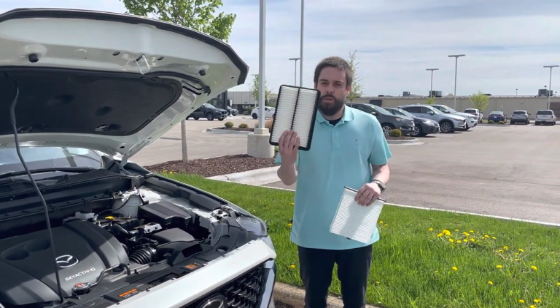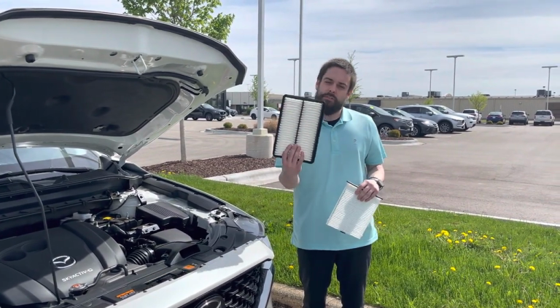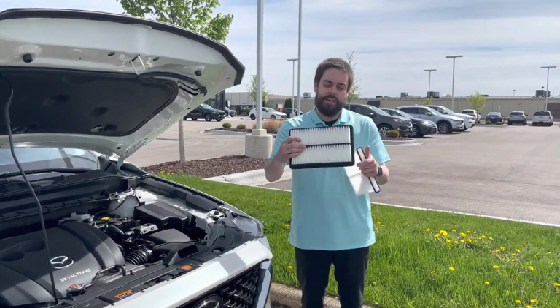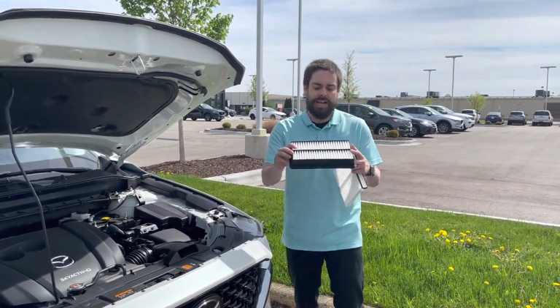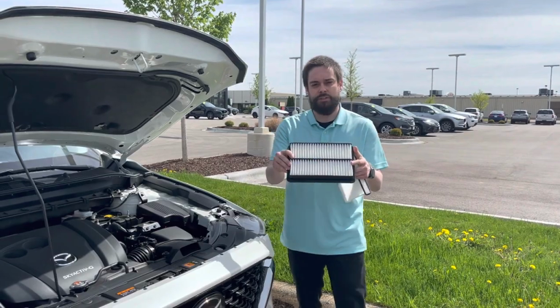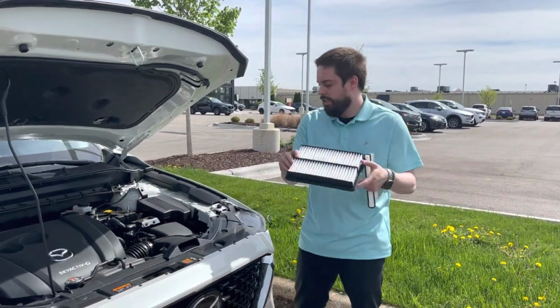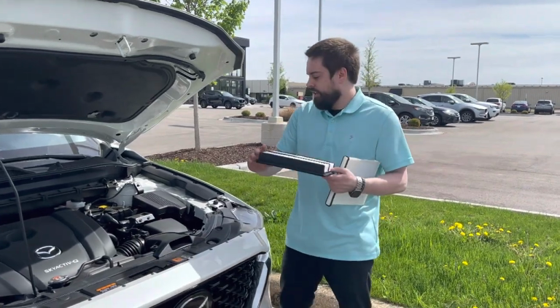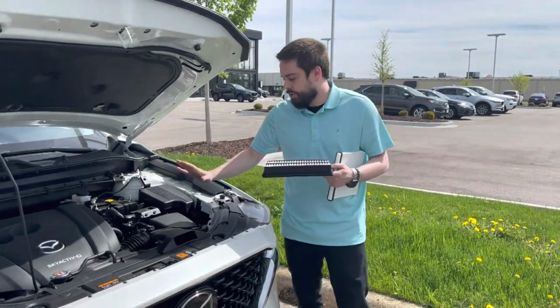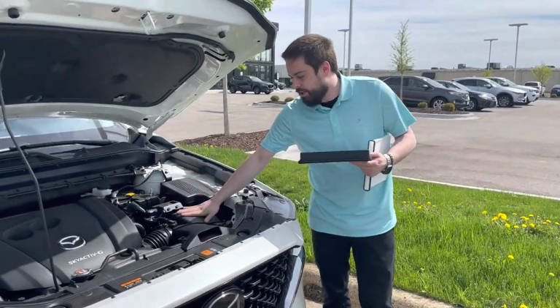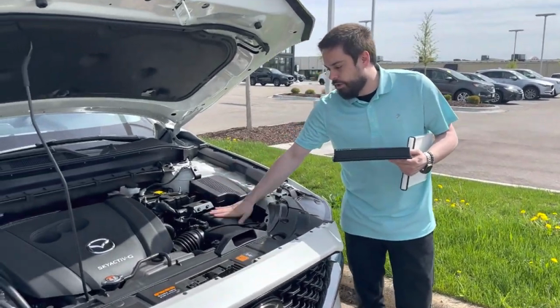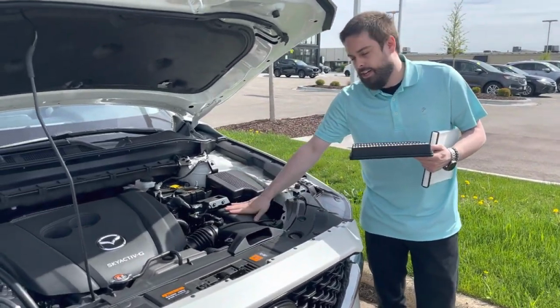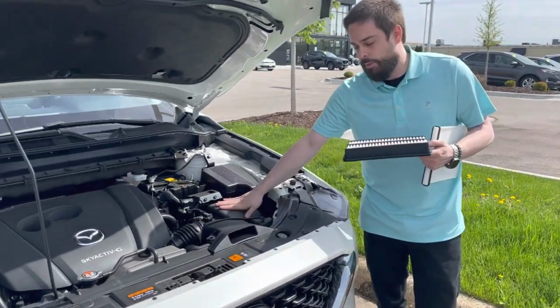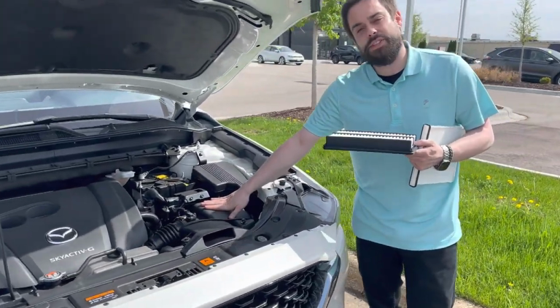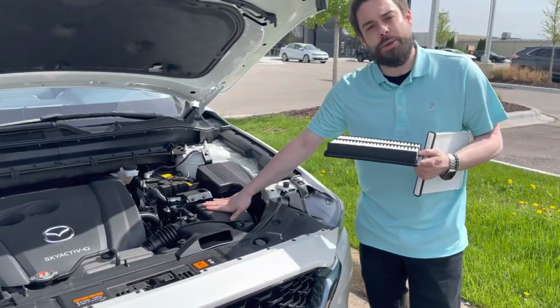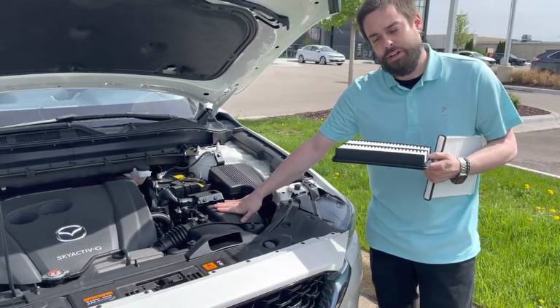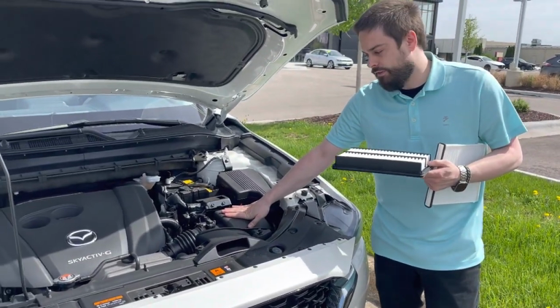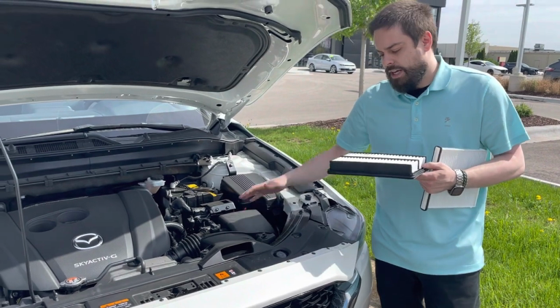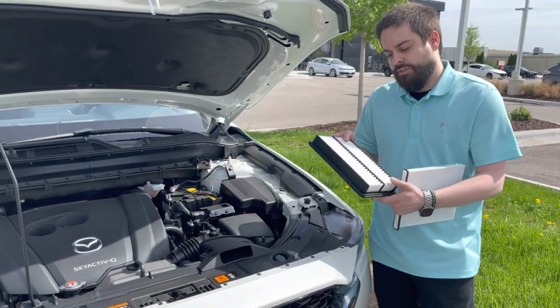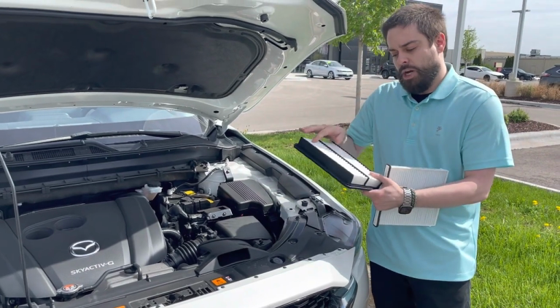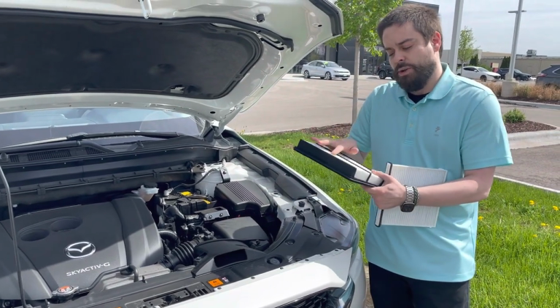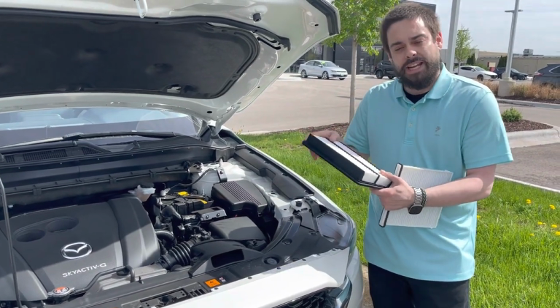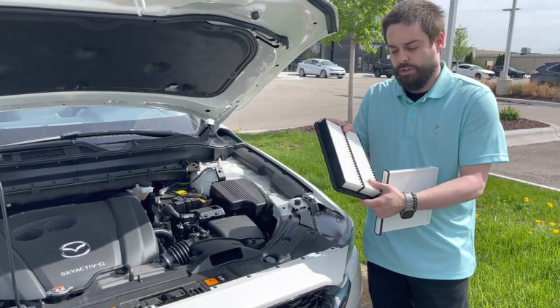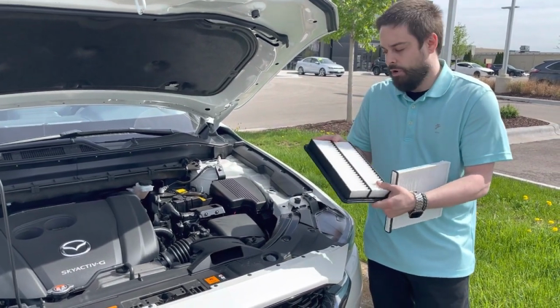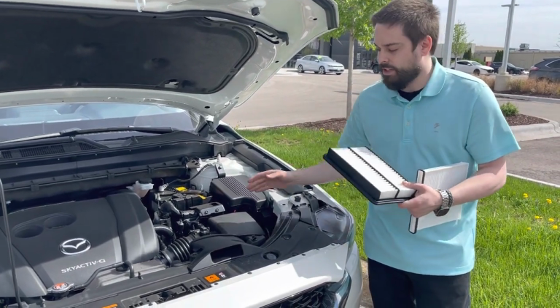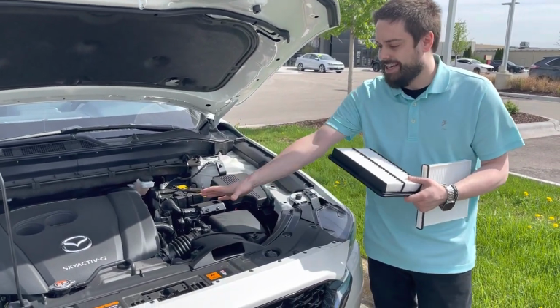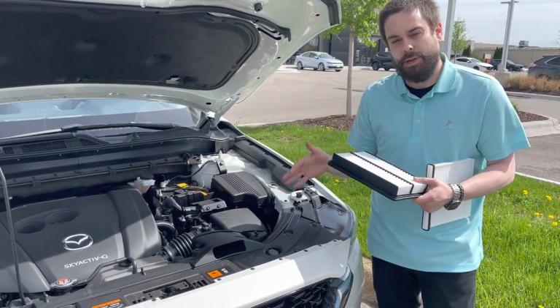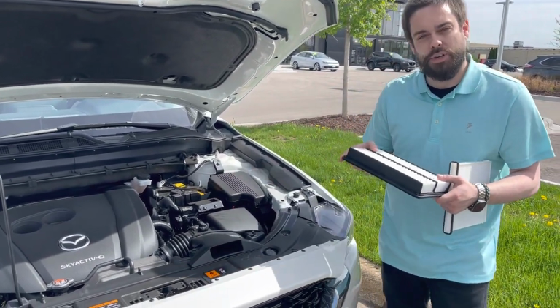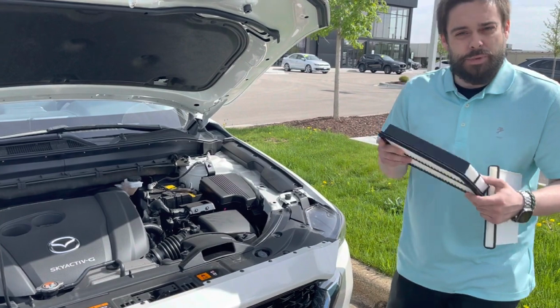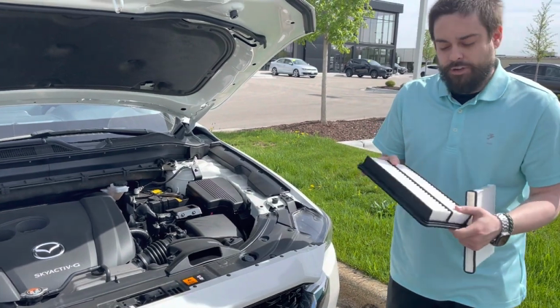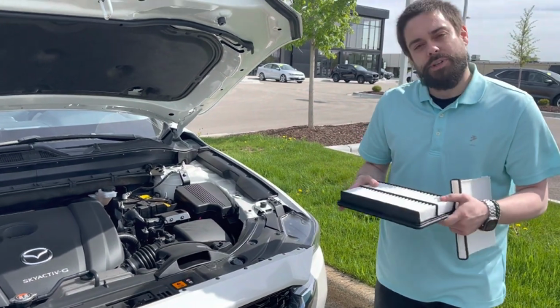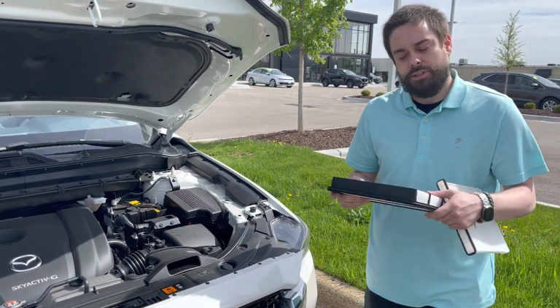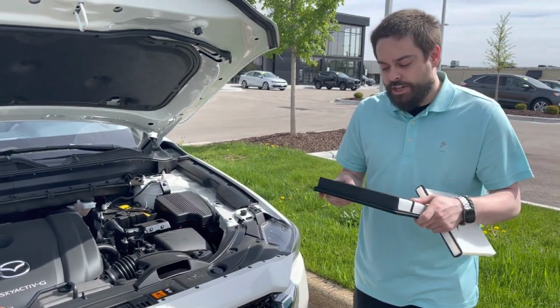The one in my right hand here is your engine air filter. This has a special air box under the hood right here. We check this every time you come in for service. This prevents bugs and debris that you'll get on the road from getting sucked into the top end of the motor, which can create performance issues as the car ages.